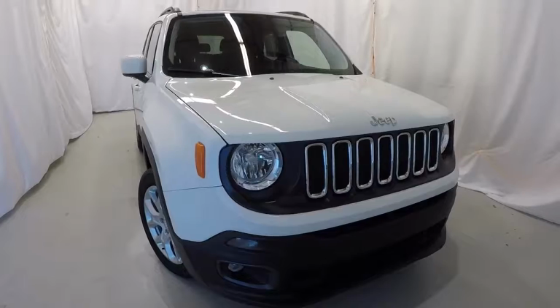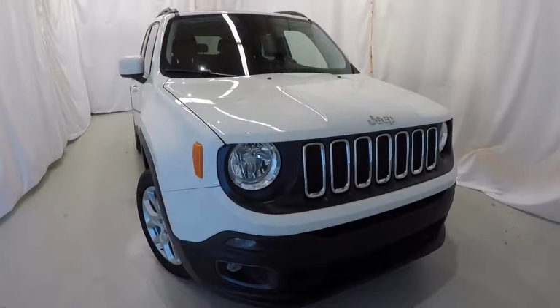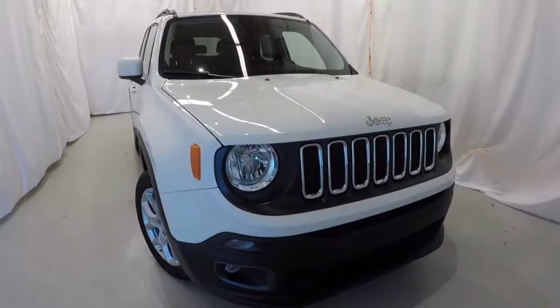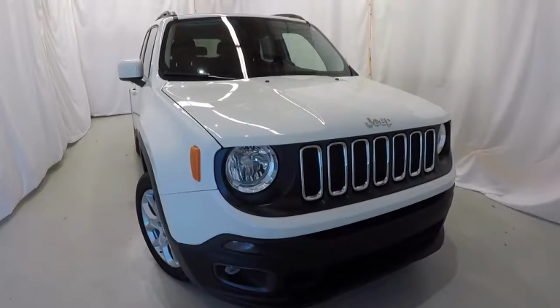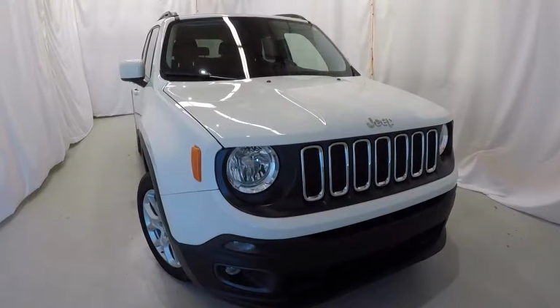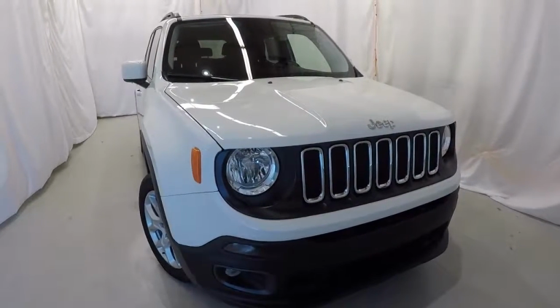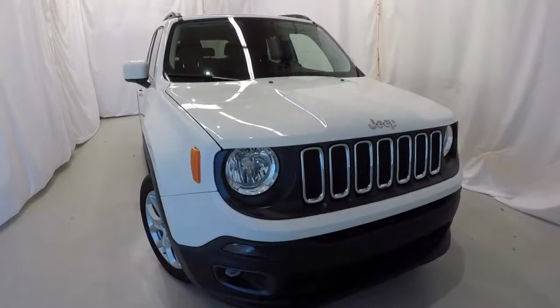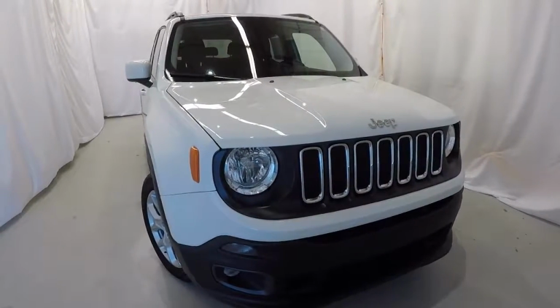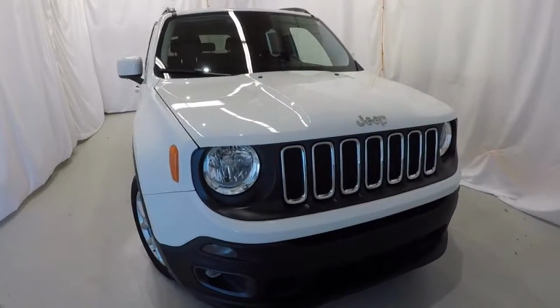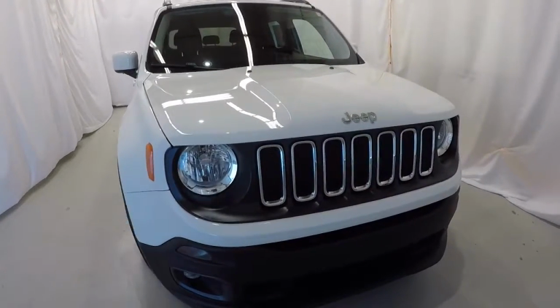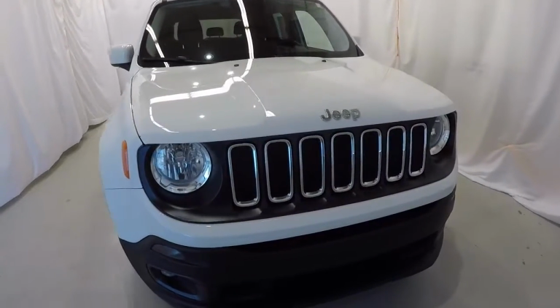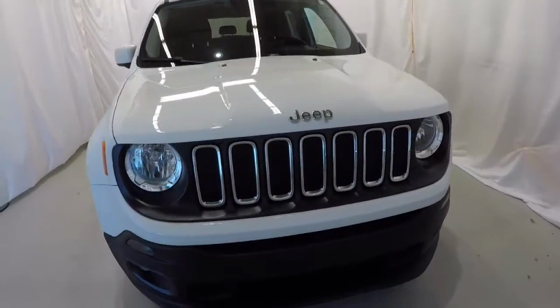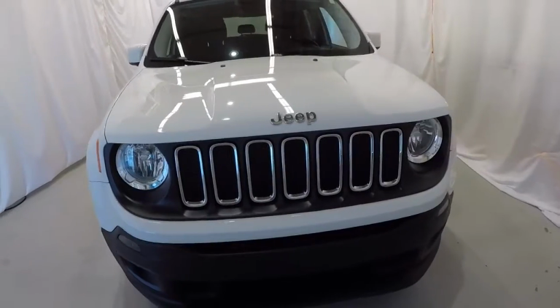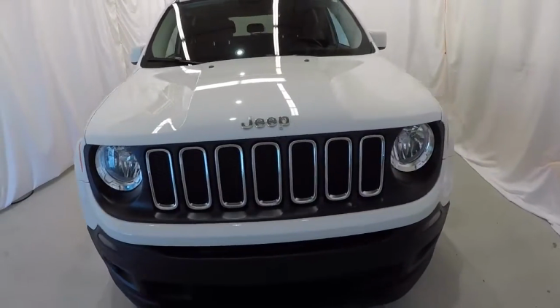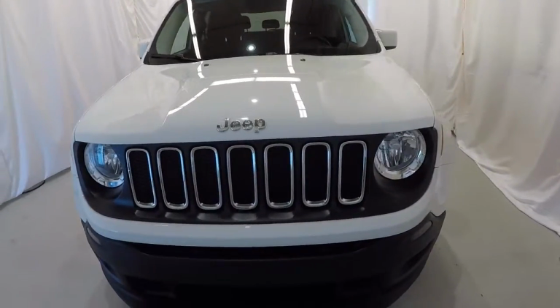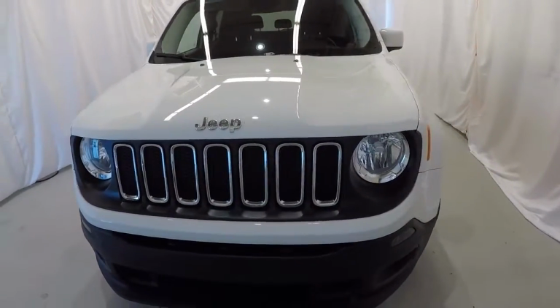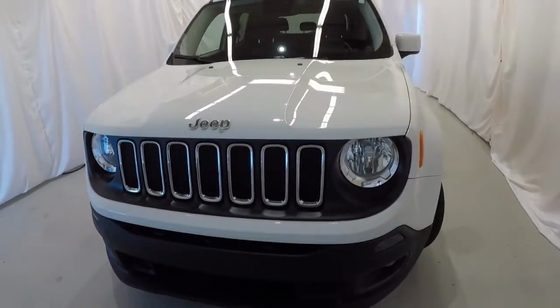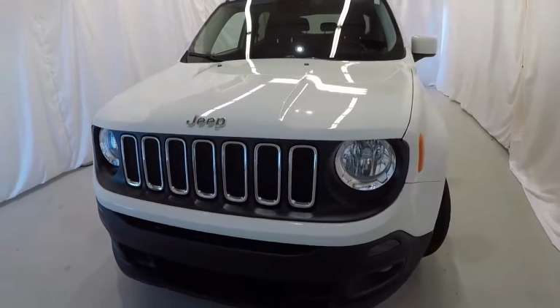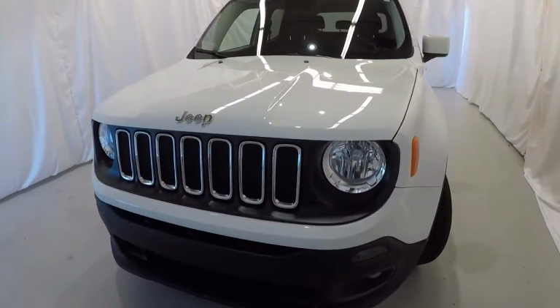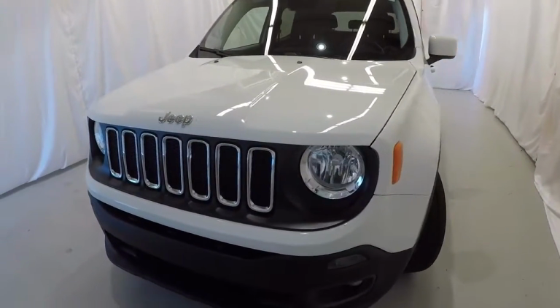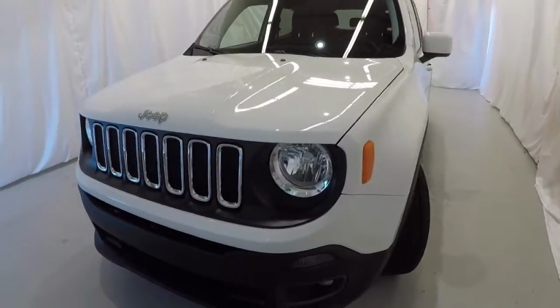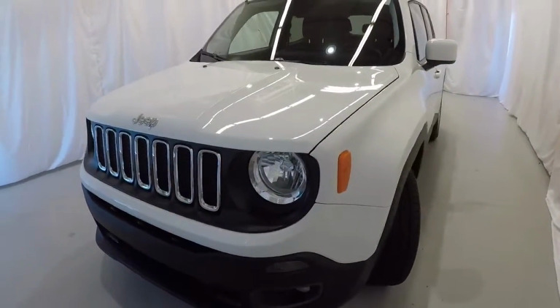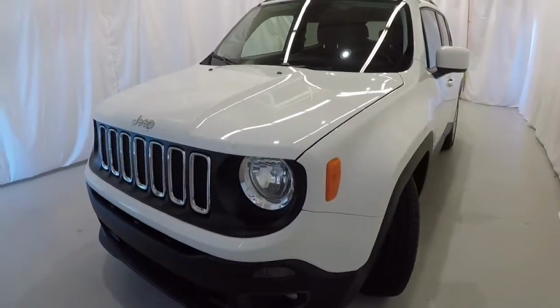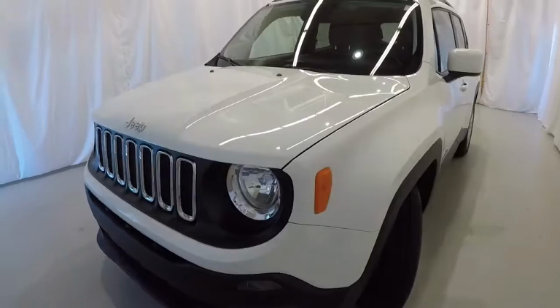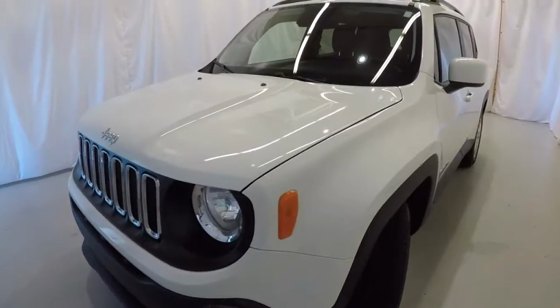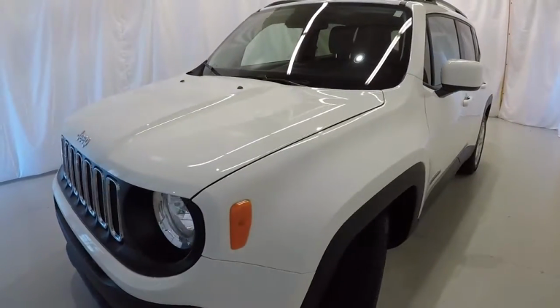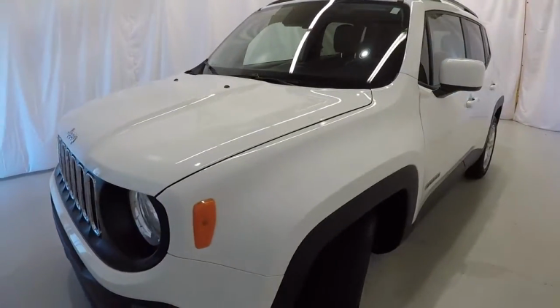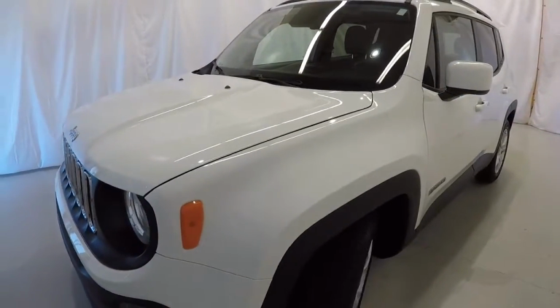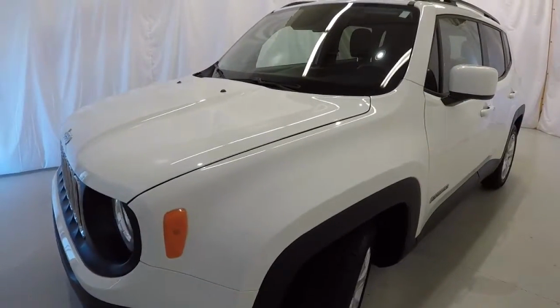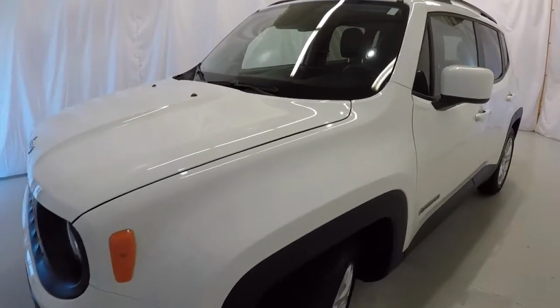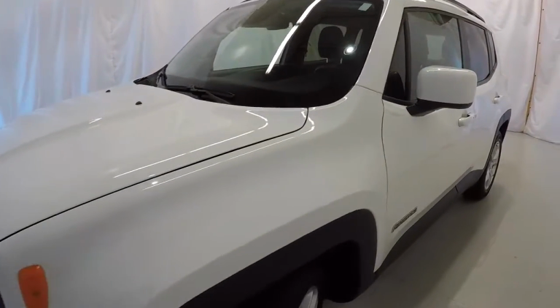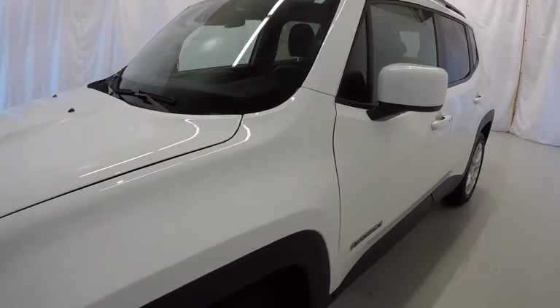Today we're featuring a 2017 Jeep Renegade Latitude Edition. It's got 15,000 miles on it, still under factory warranty. It's got a clean Carfax, just one owner. It's alpine white in color. We'll go ahead and walk around the vehicle.